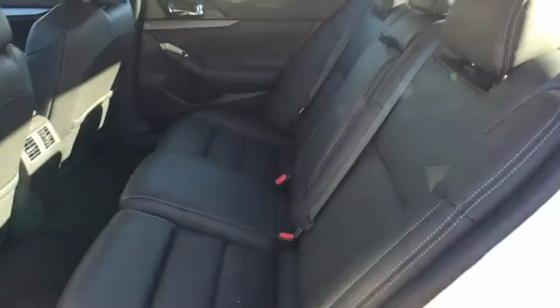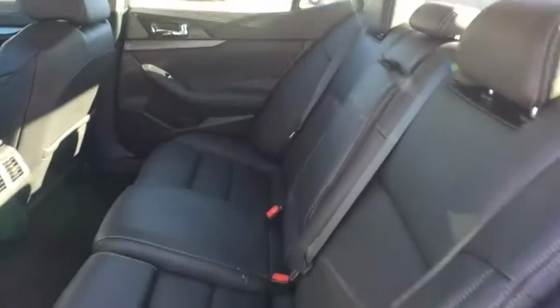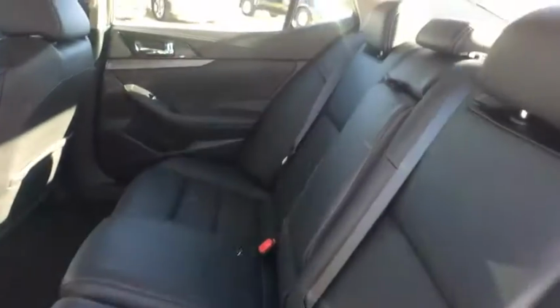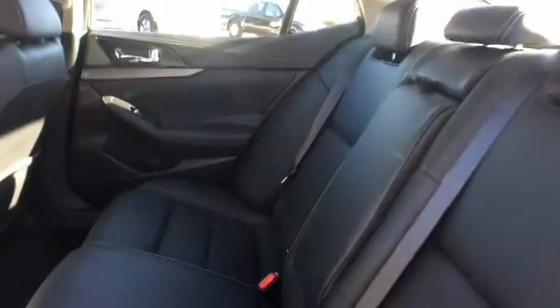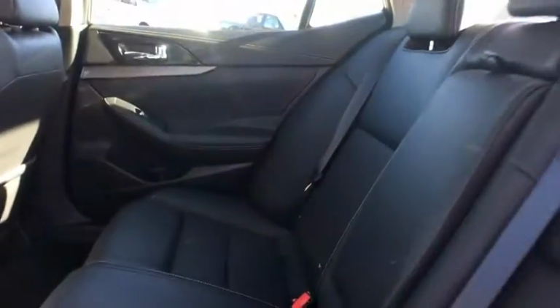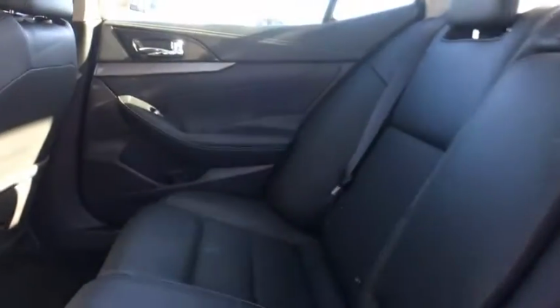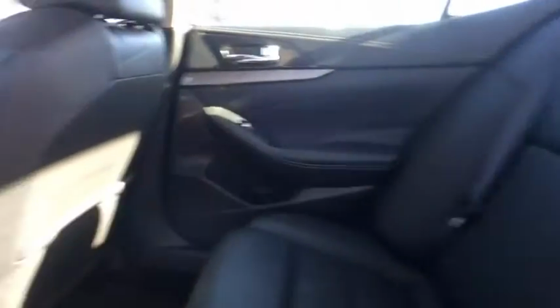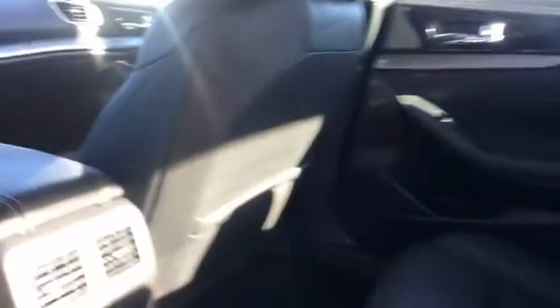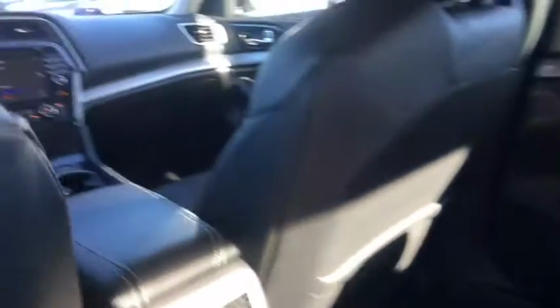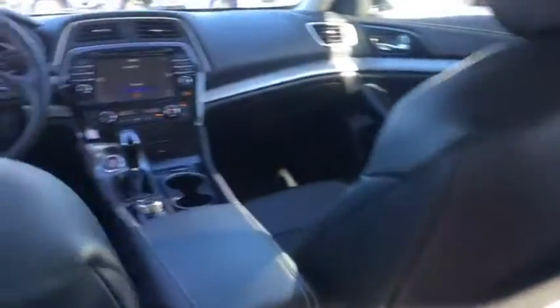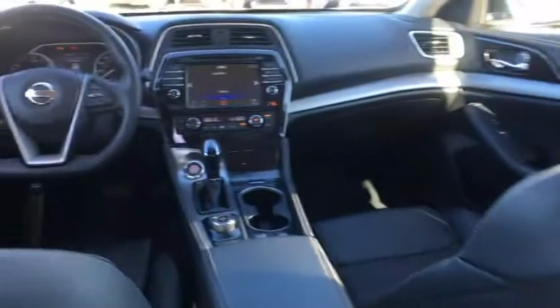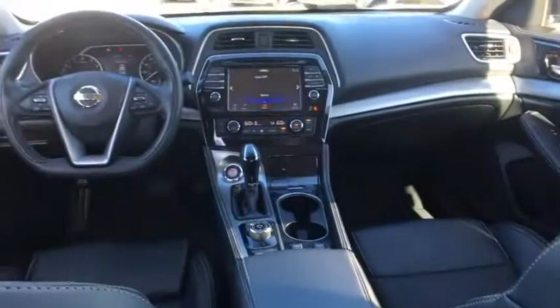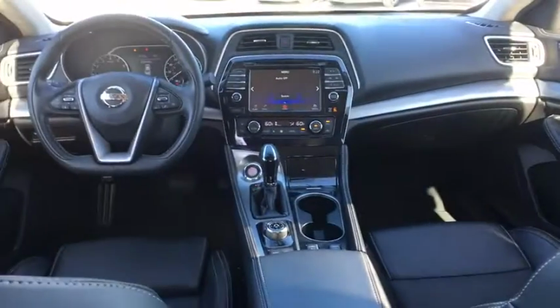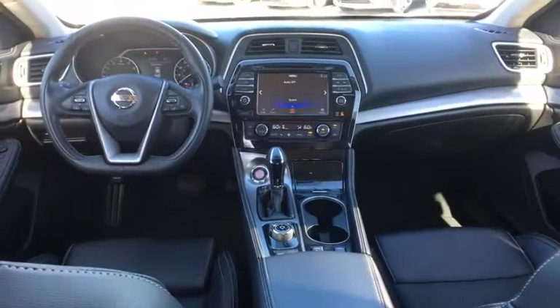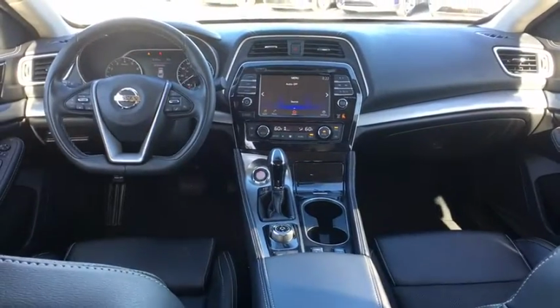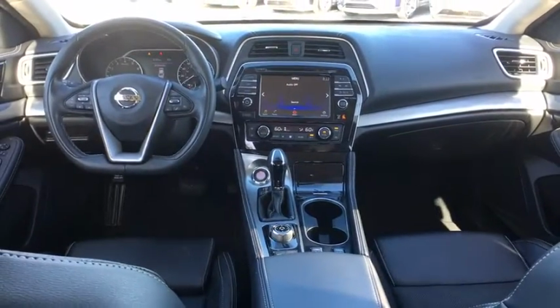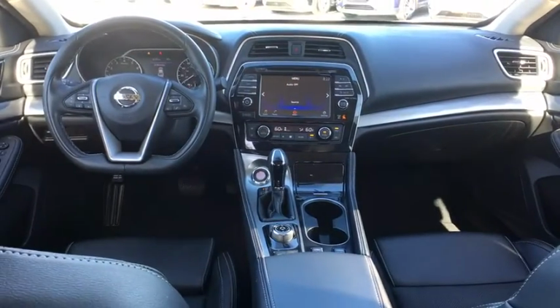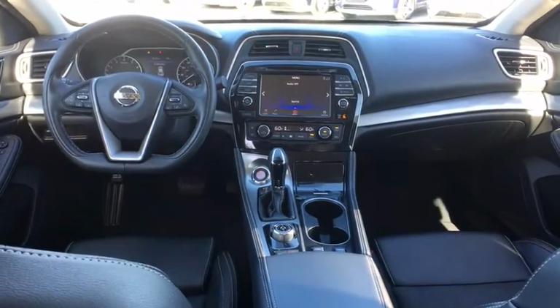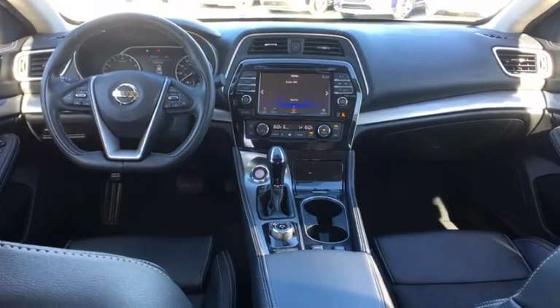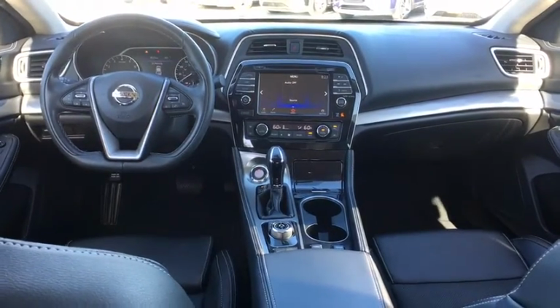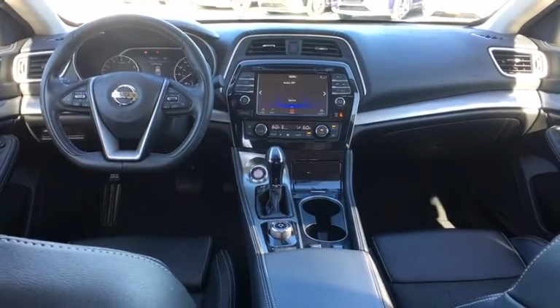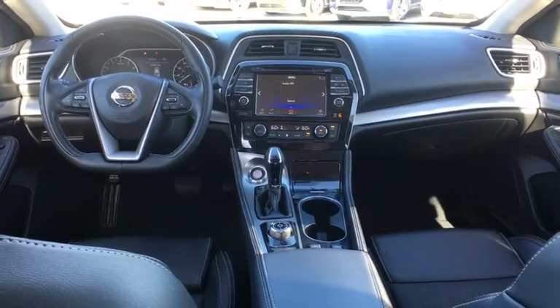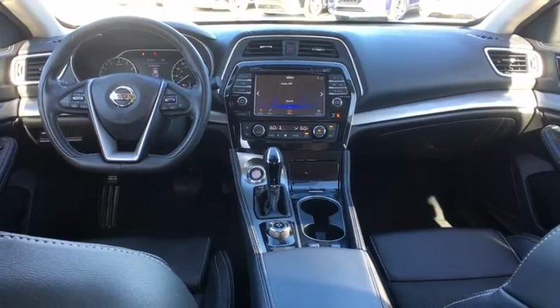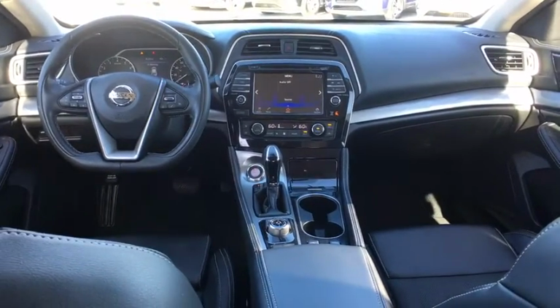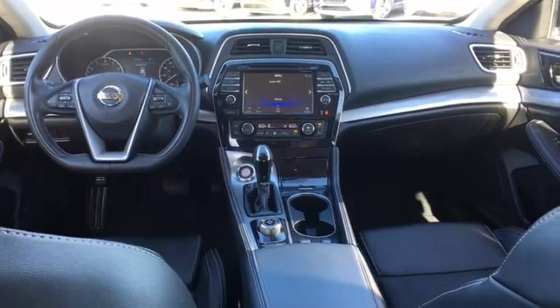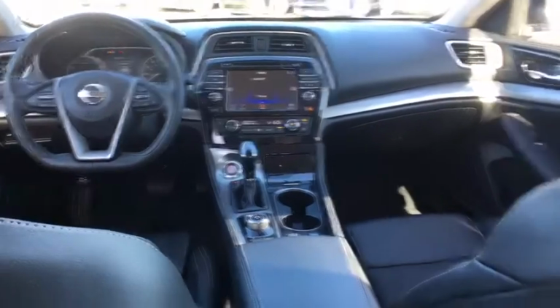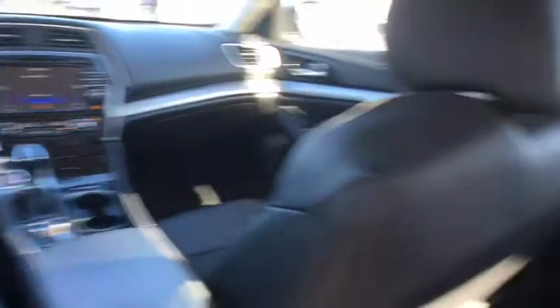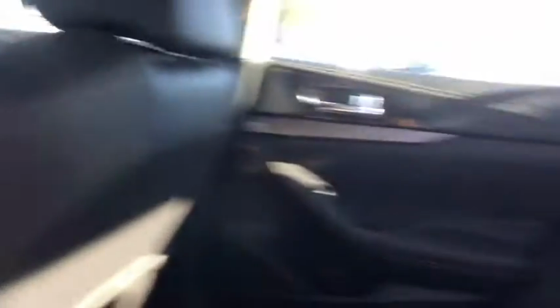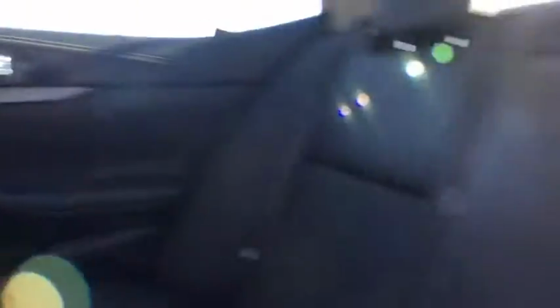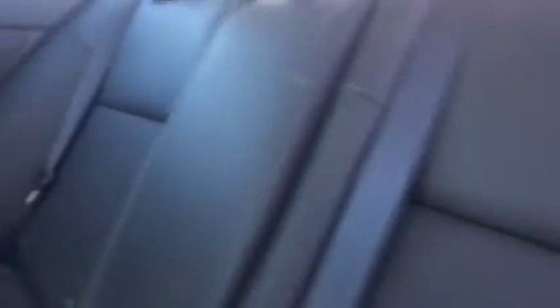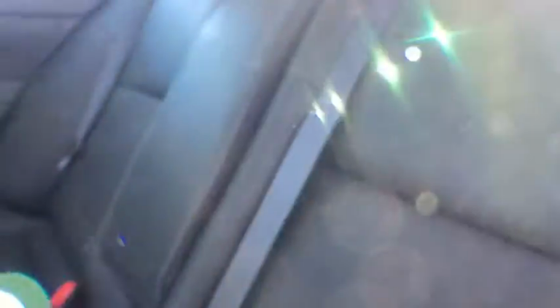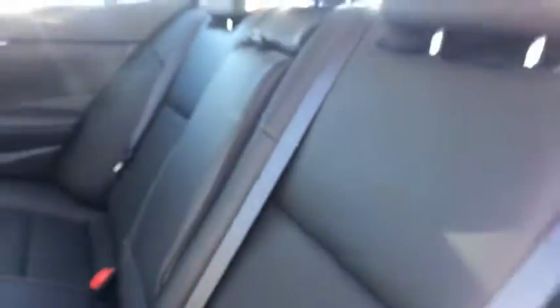Power passenger seat, keyless entry, traction control, stability control, remote engine start, navigation system, Bluetooth, leather-wrapped steering wheel.